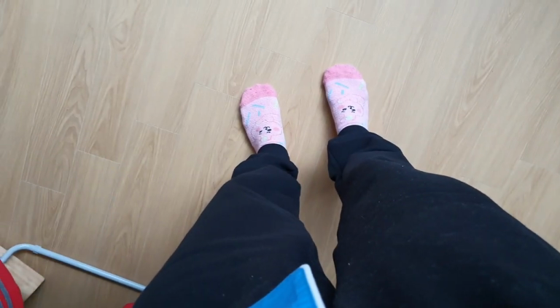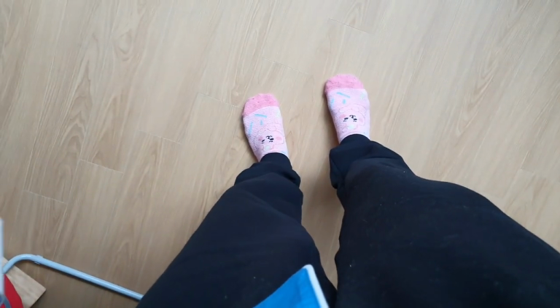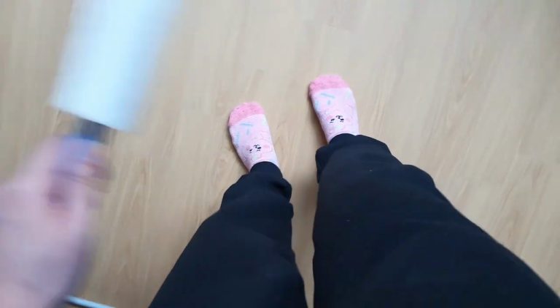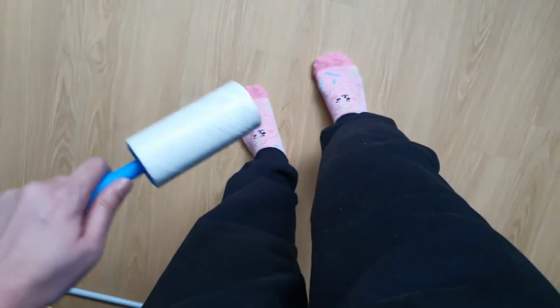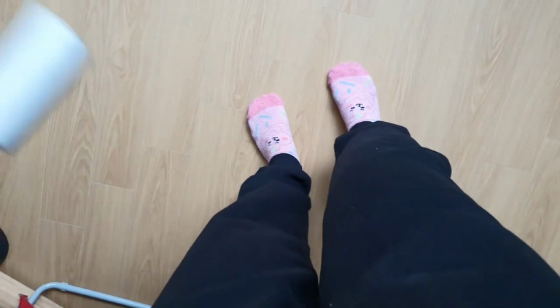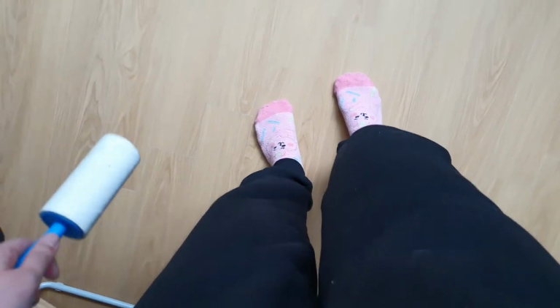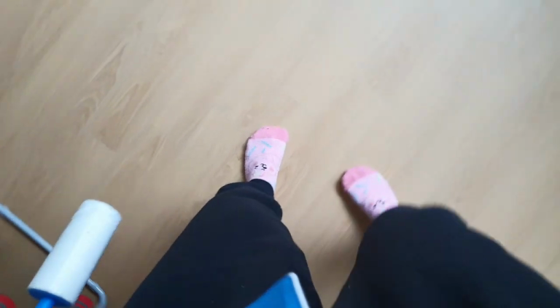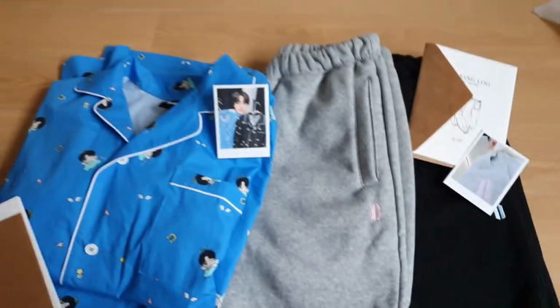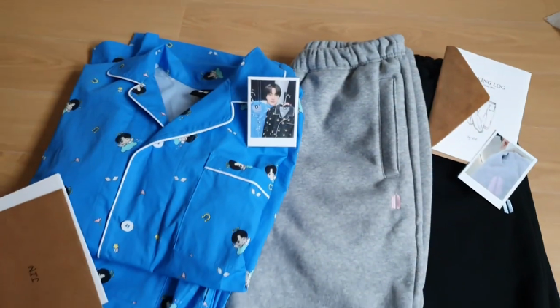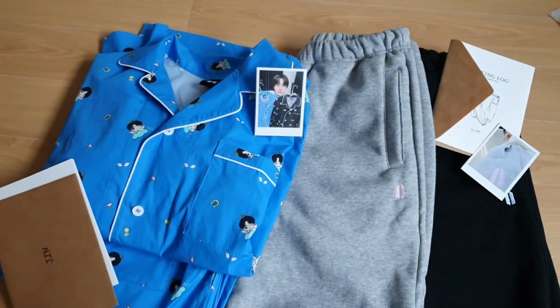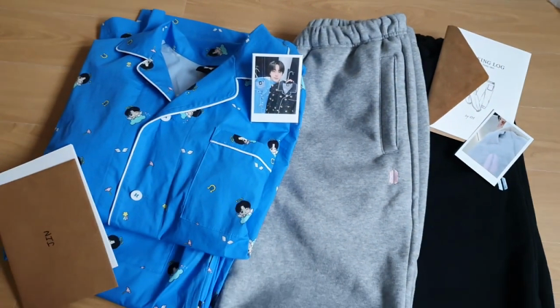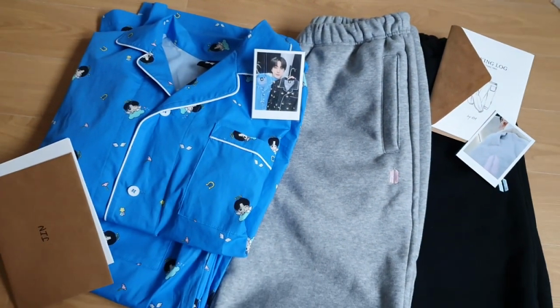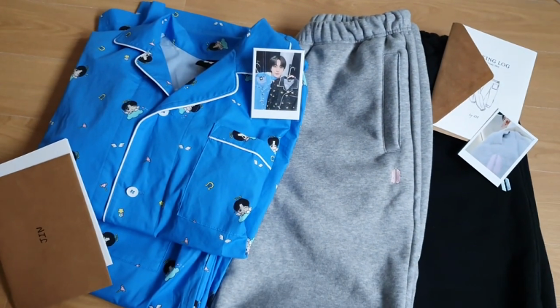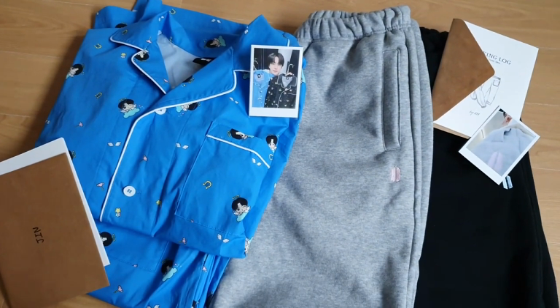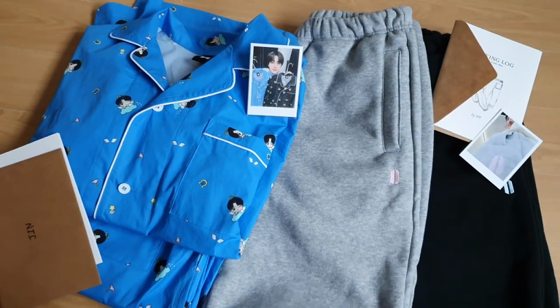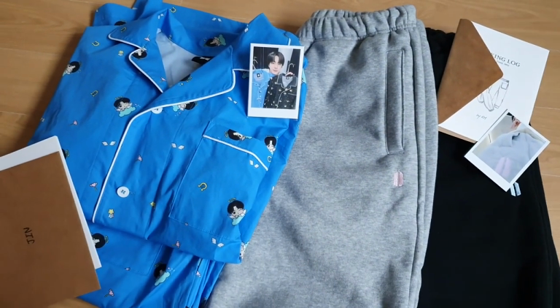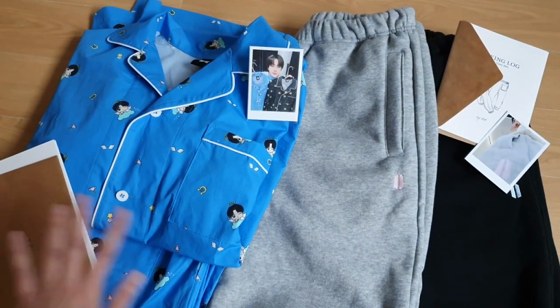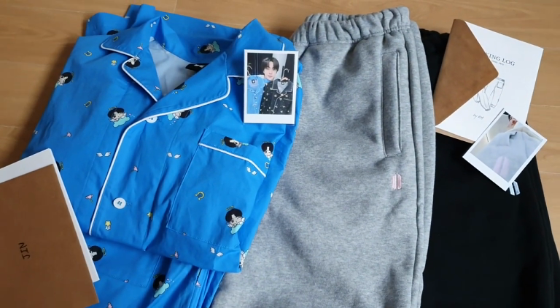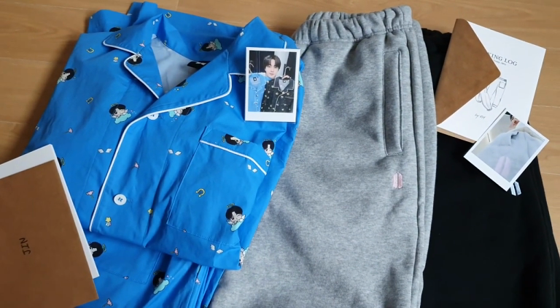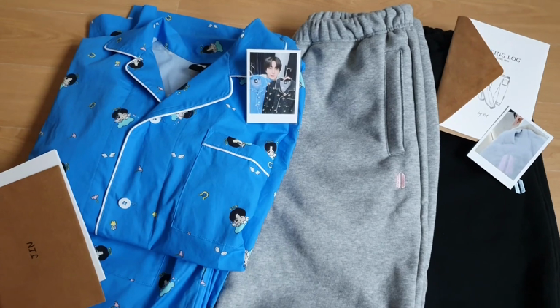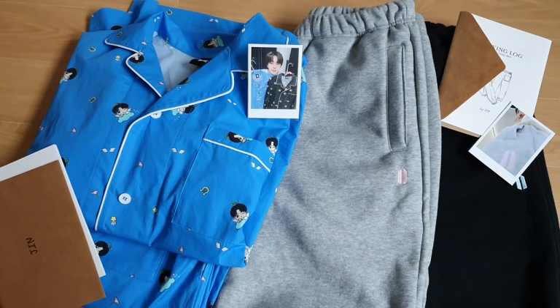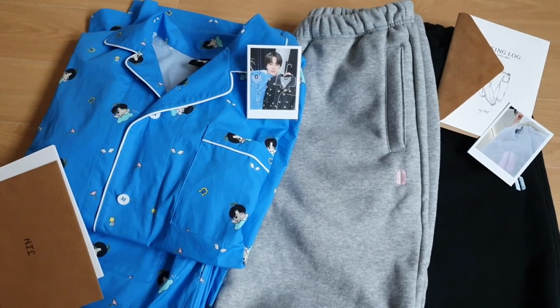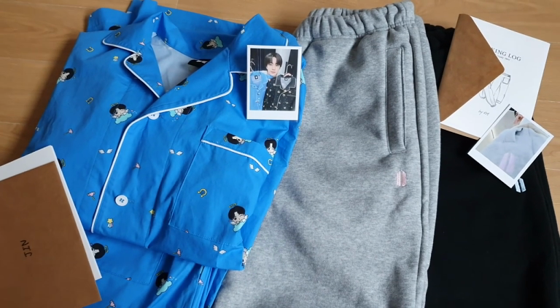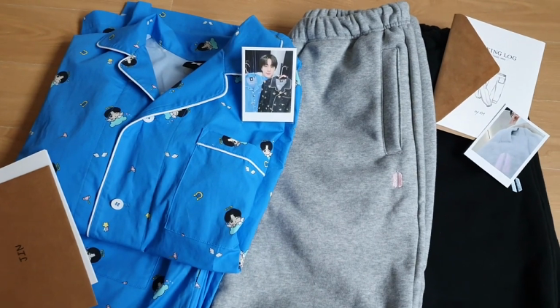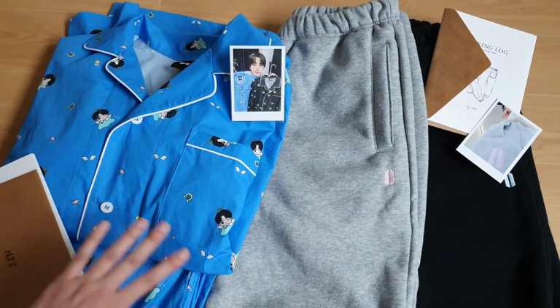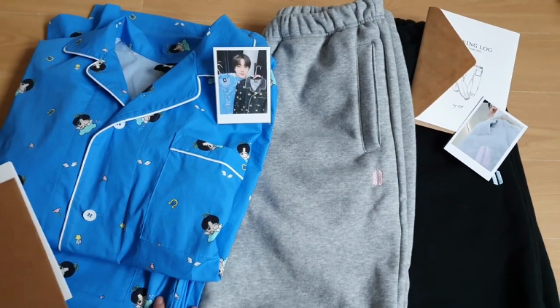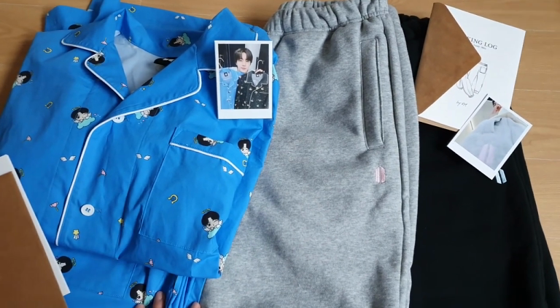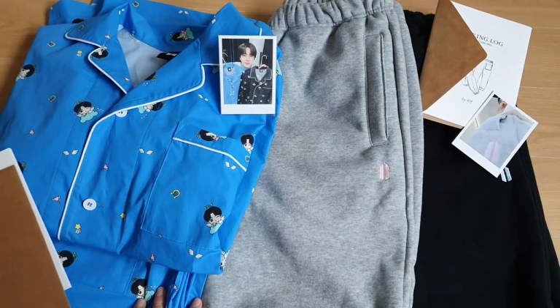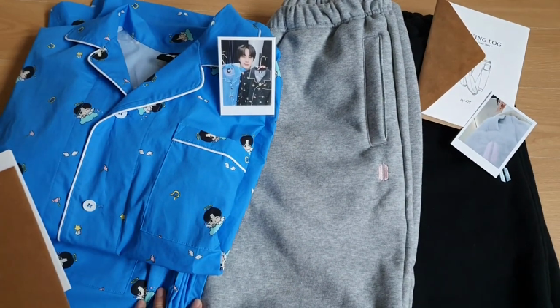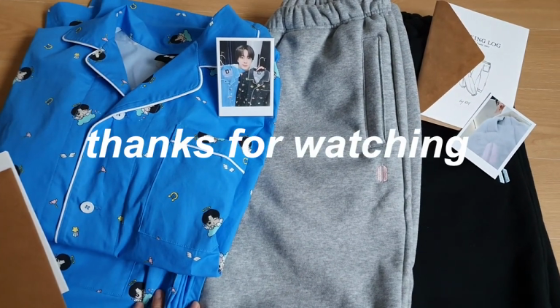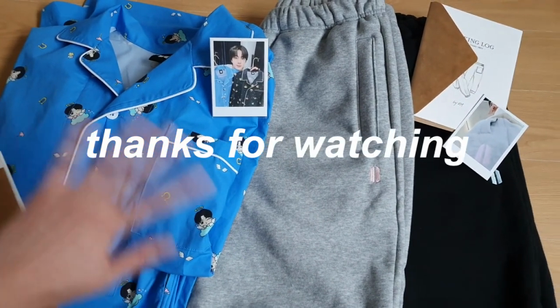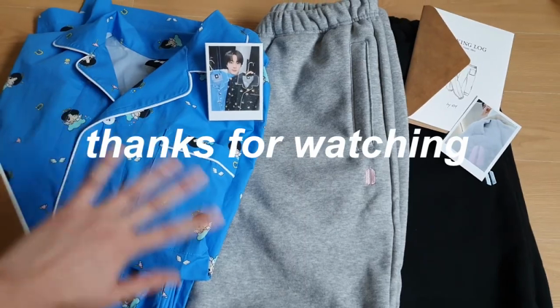Anyway, yes — love these! And that is part one of my Artist Made Collection by BTS. I've got some other things on the way, so stay tuned for the next unboxing. I'll see you next time — bye!